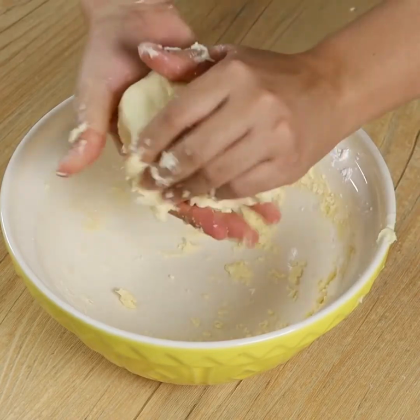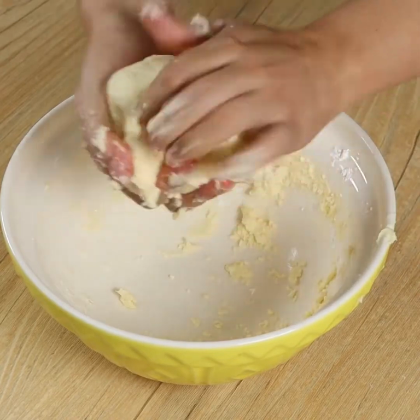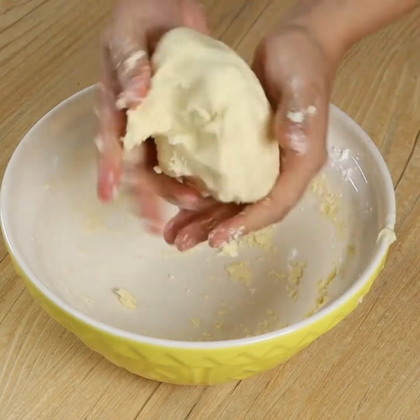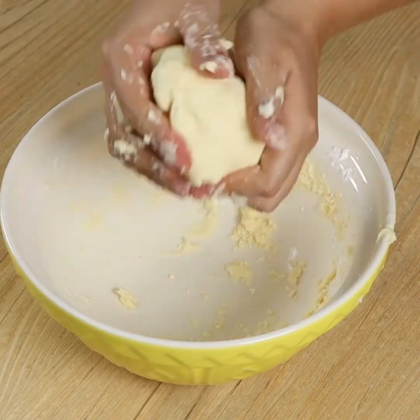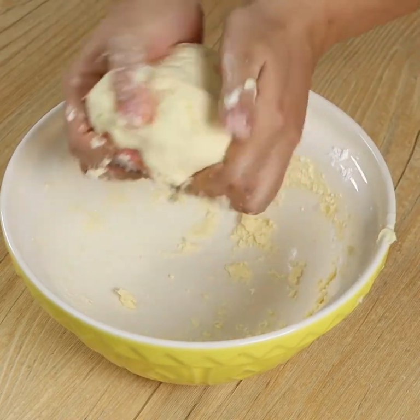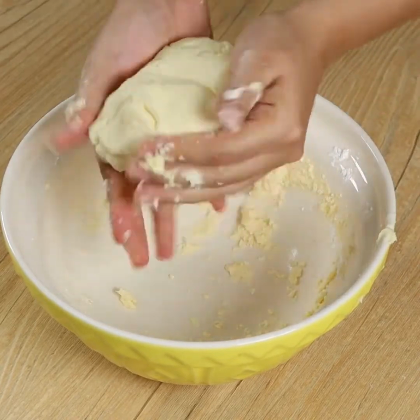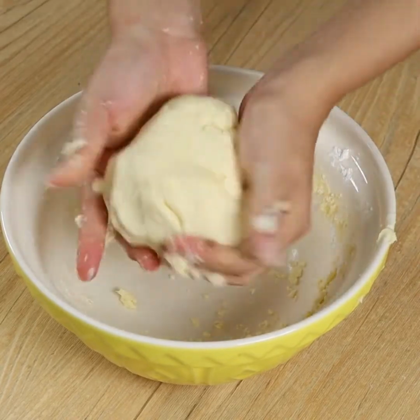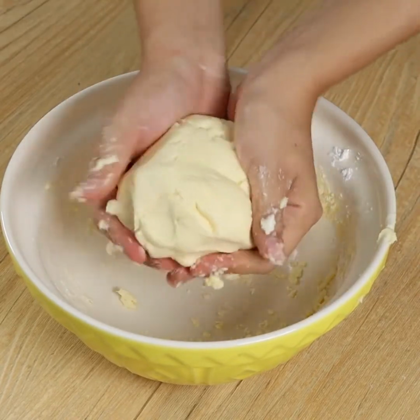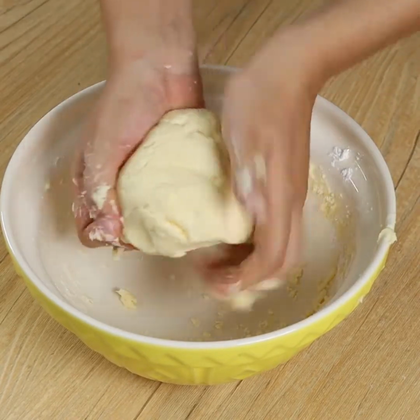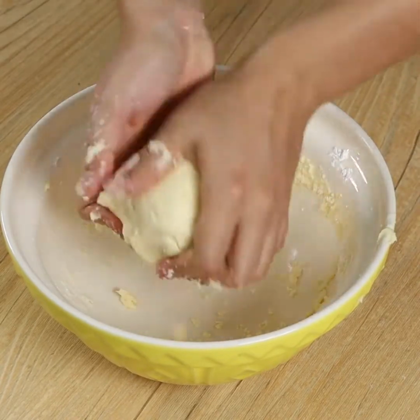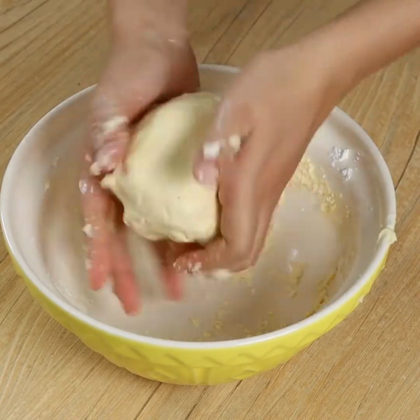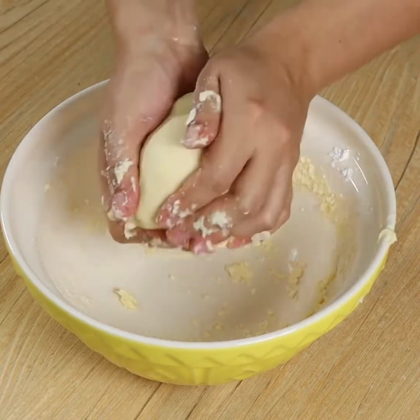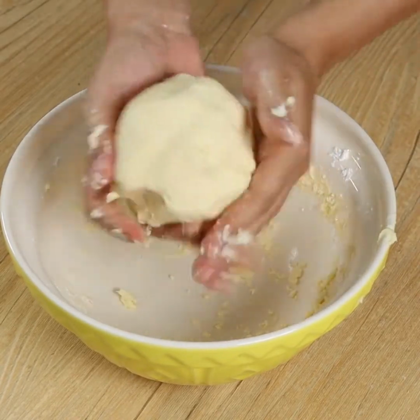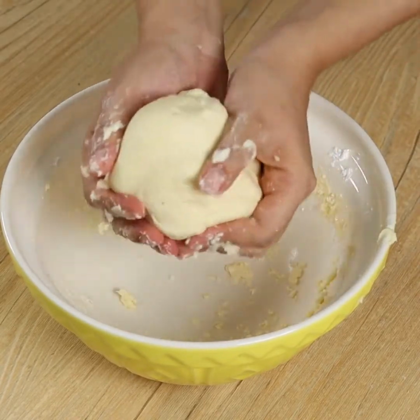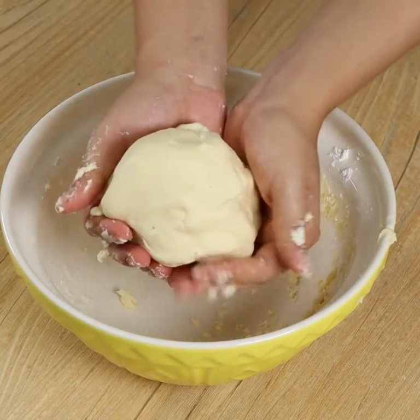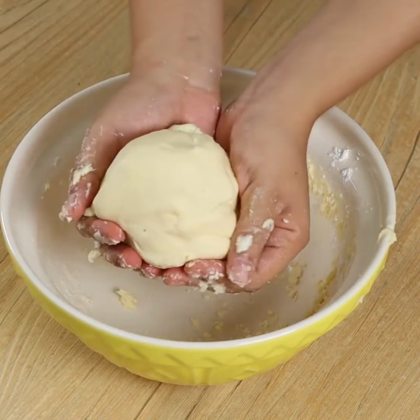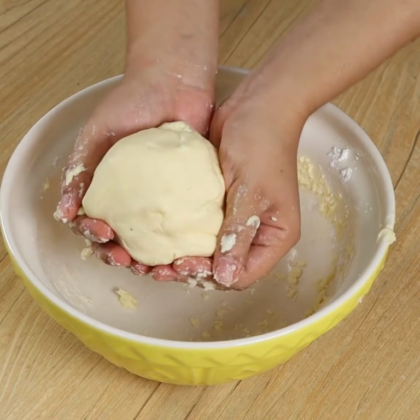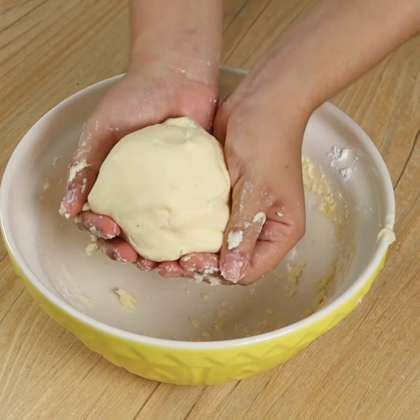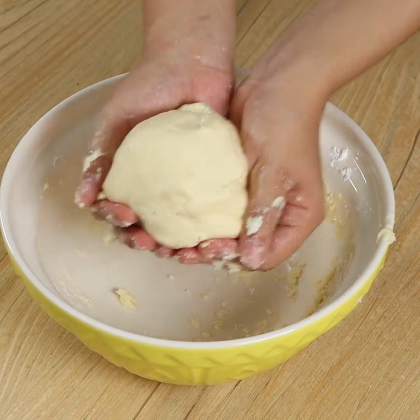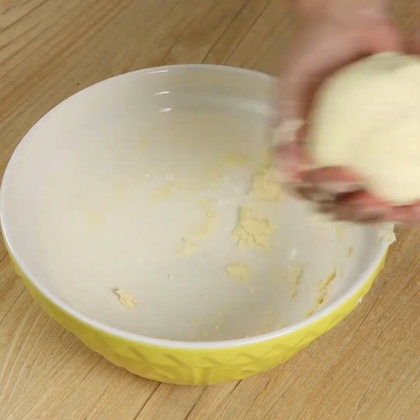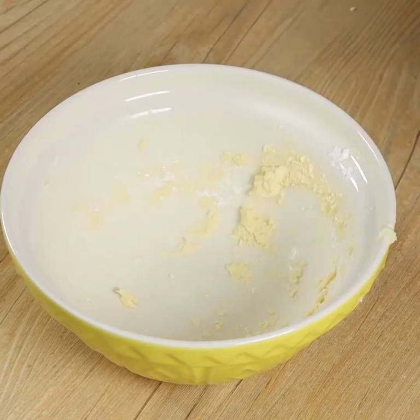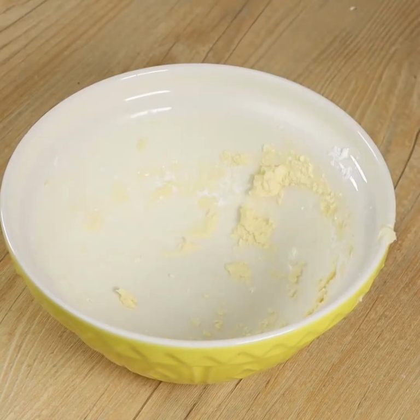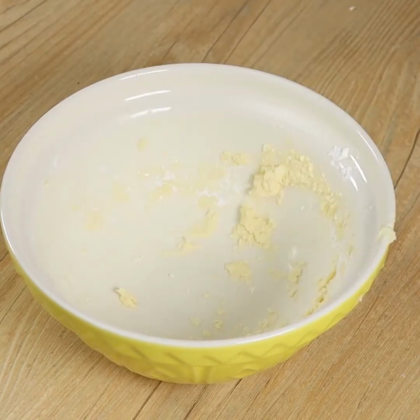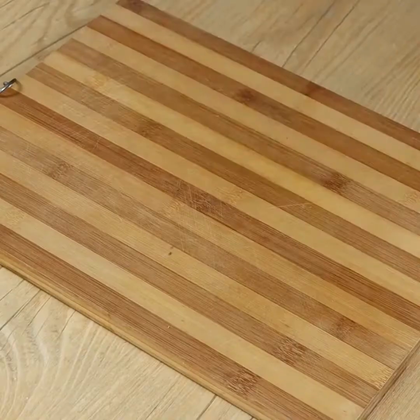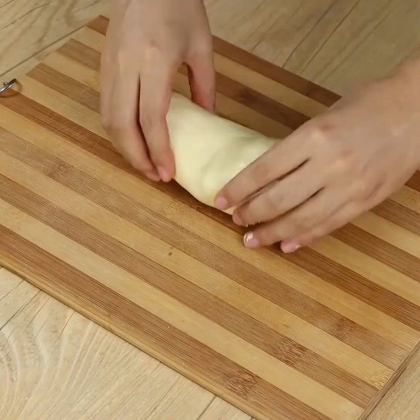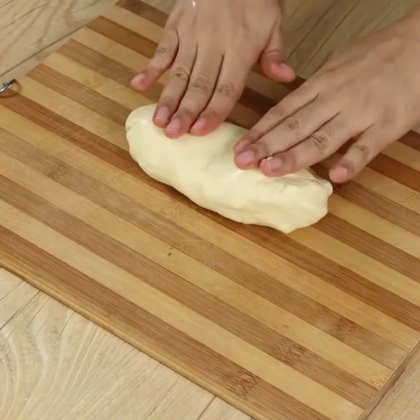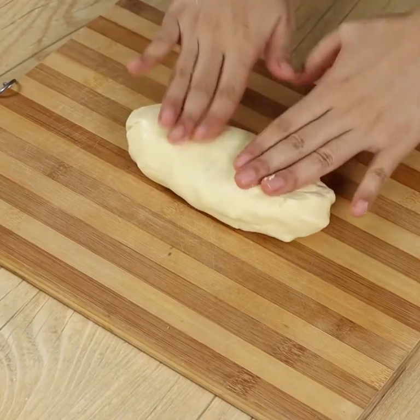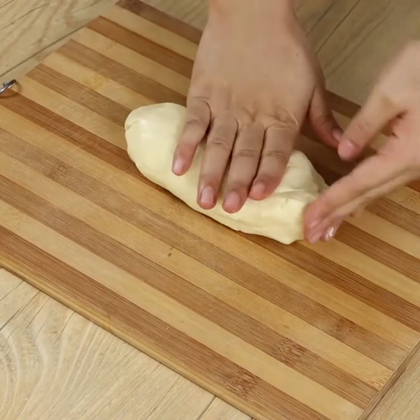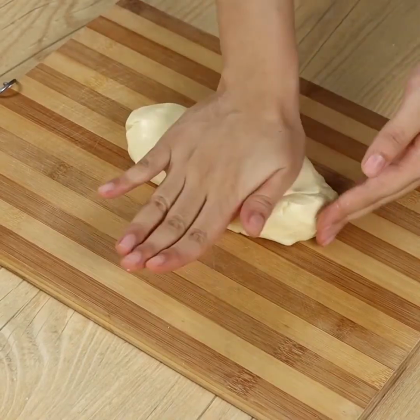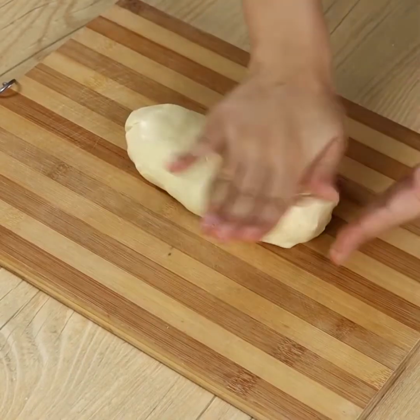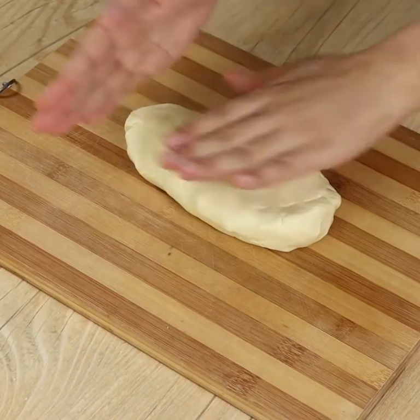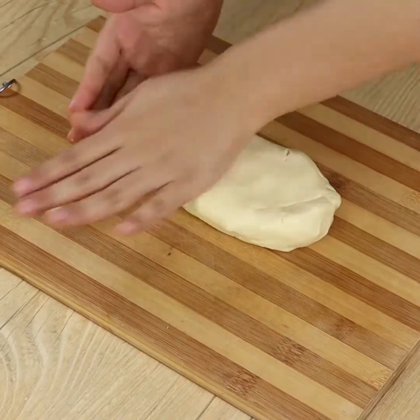Our dough needs to look like this — not too soft, nor too hard. Put it on the table and stretch it out well.